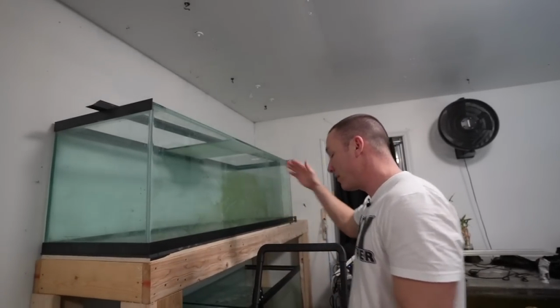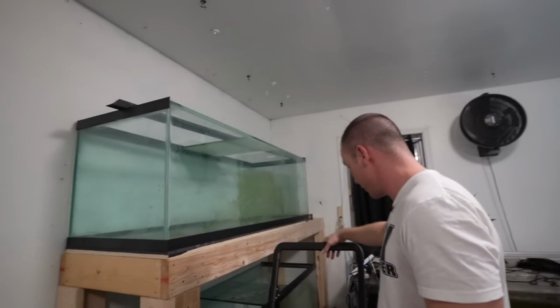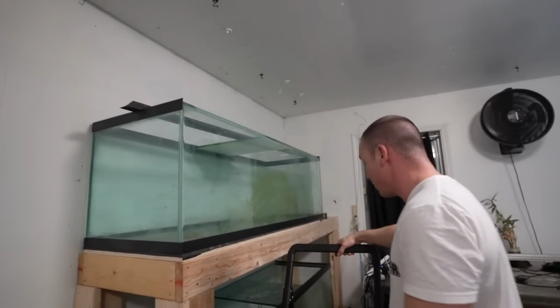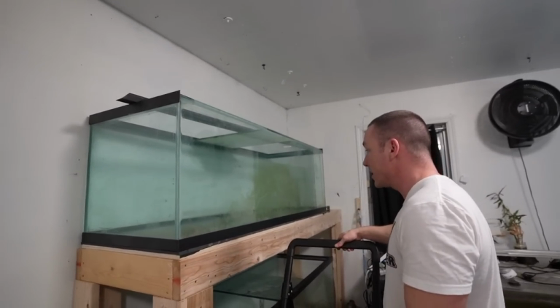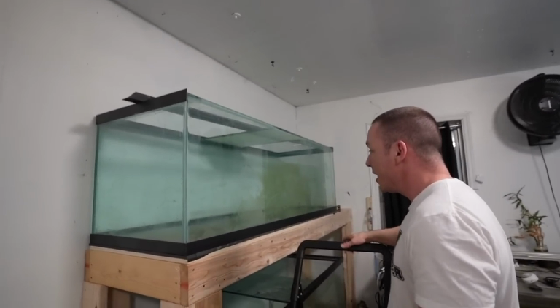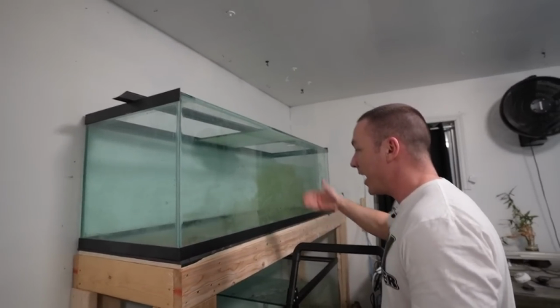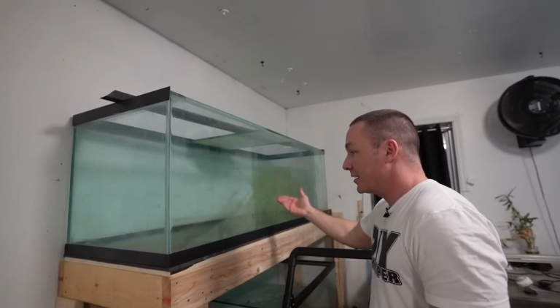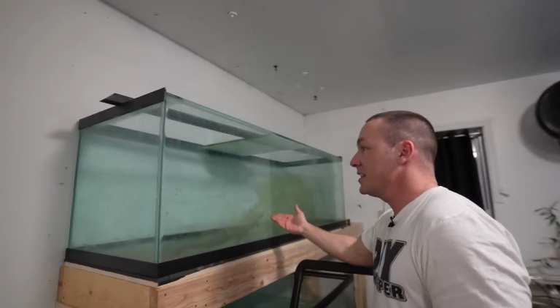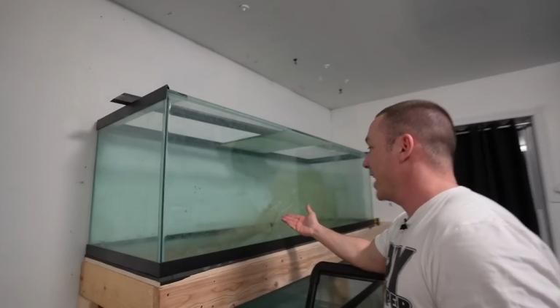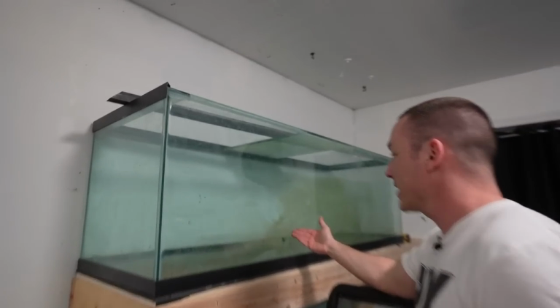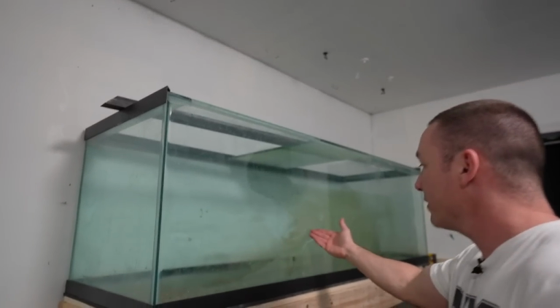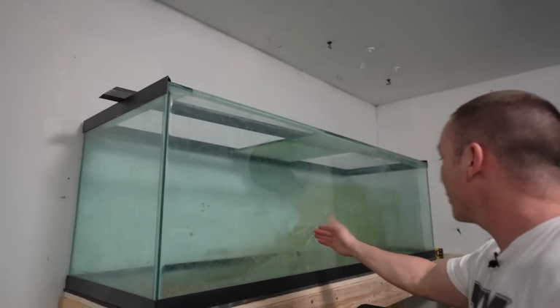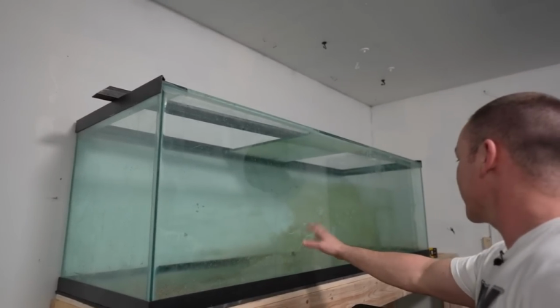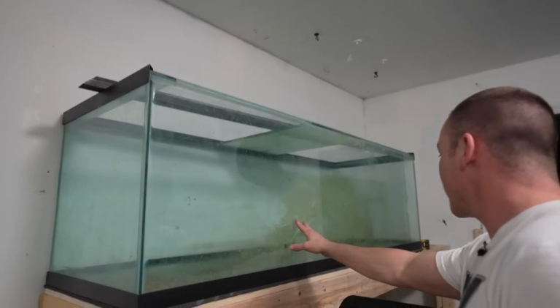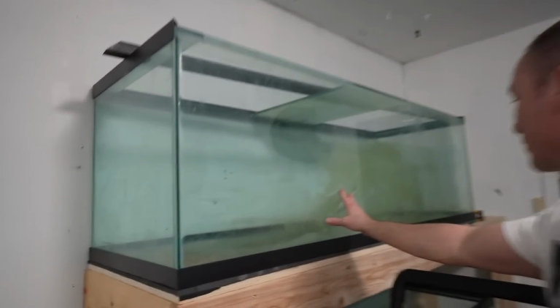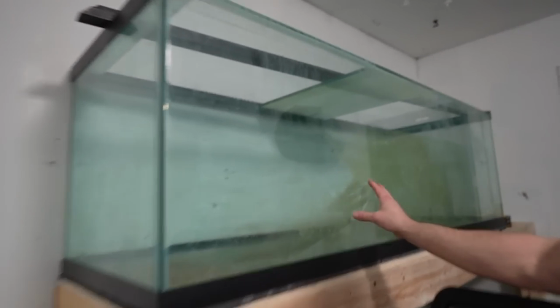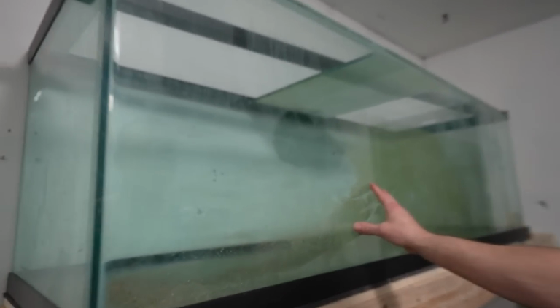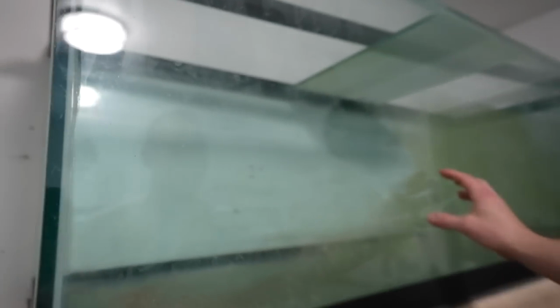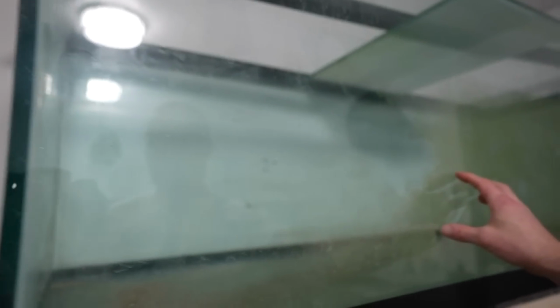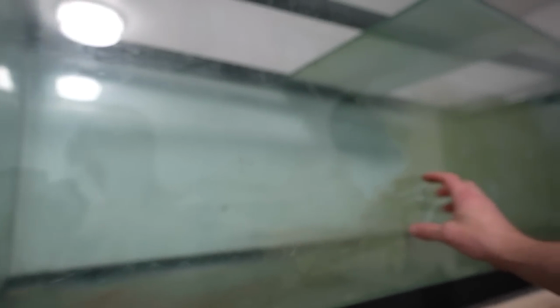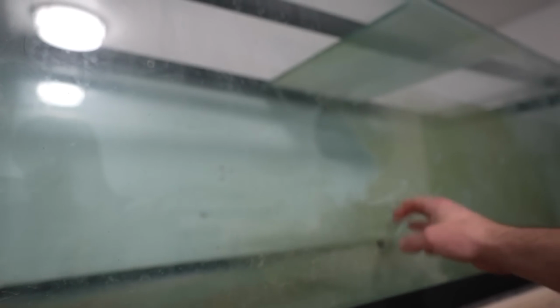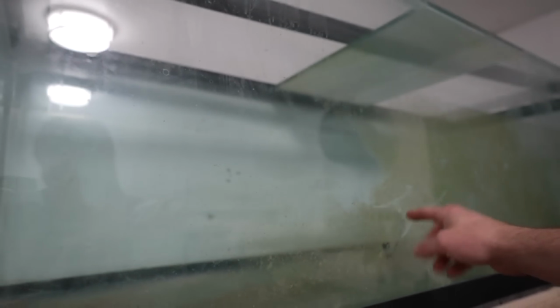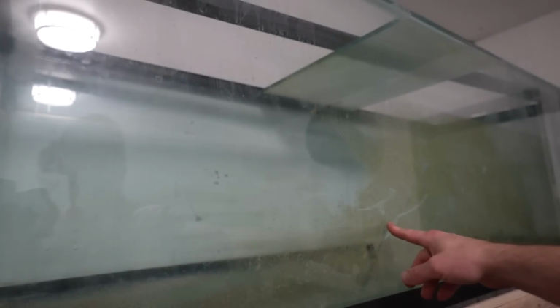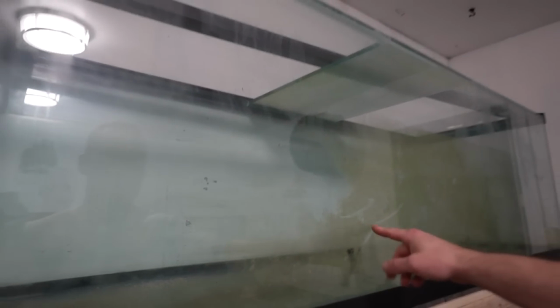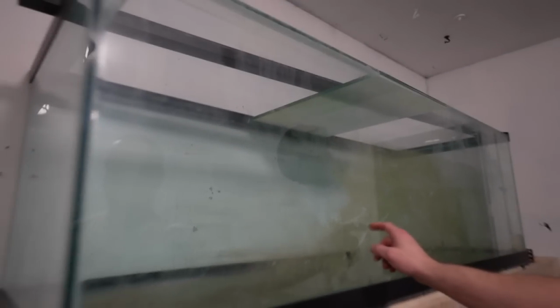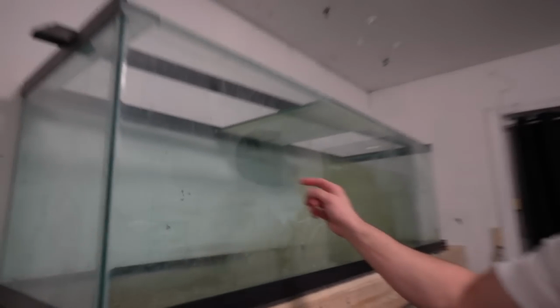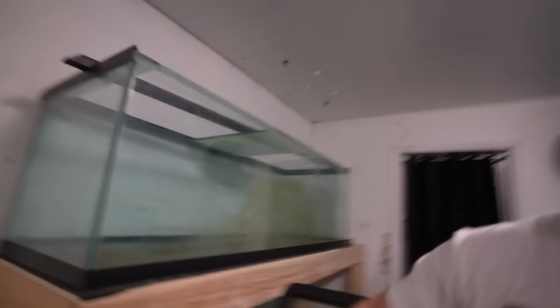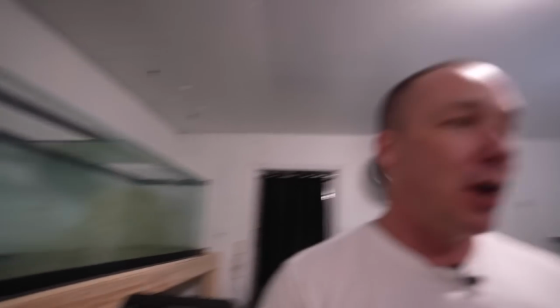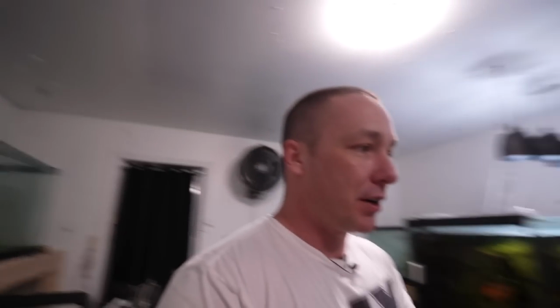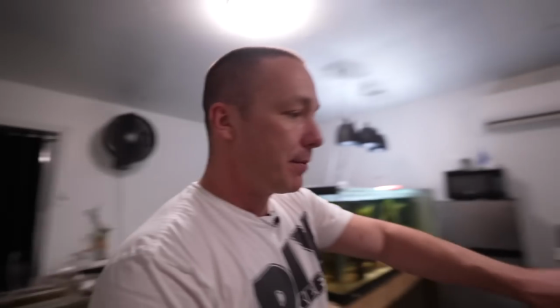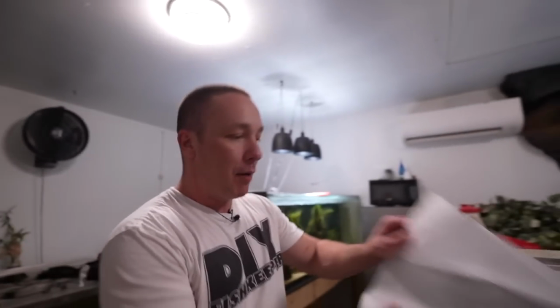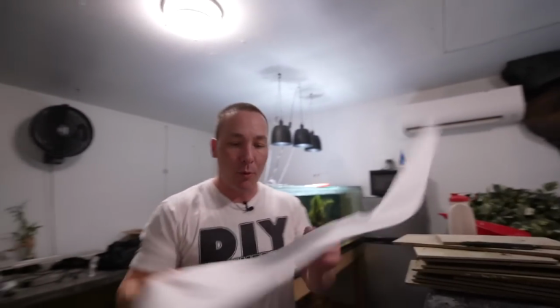First and foremost, I gotta clean these tanks up. The top tank was the back of the algae aquarium — this is the back of the saltwater aquarium at one point.